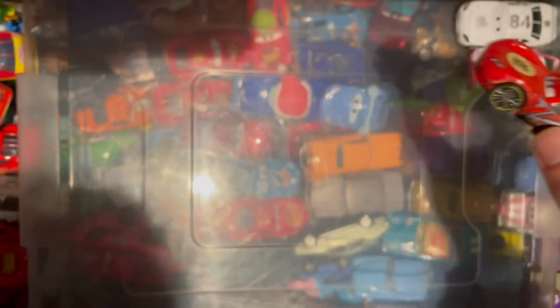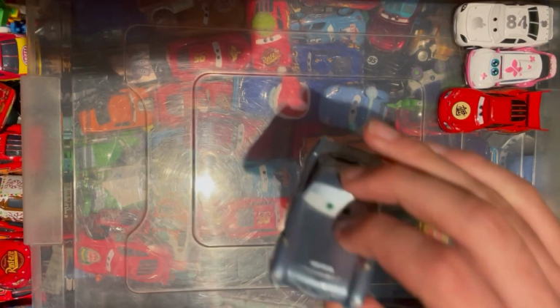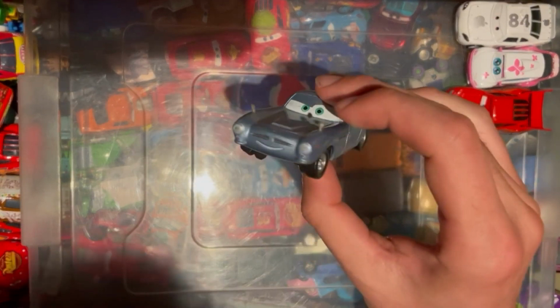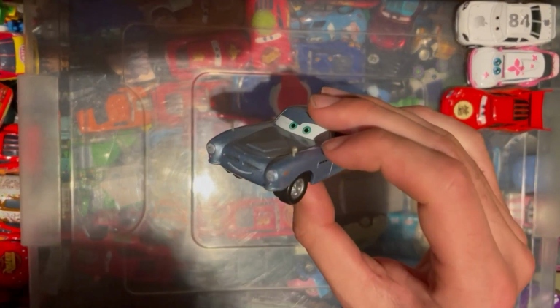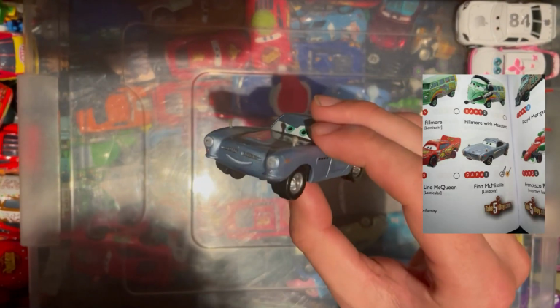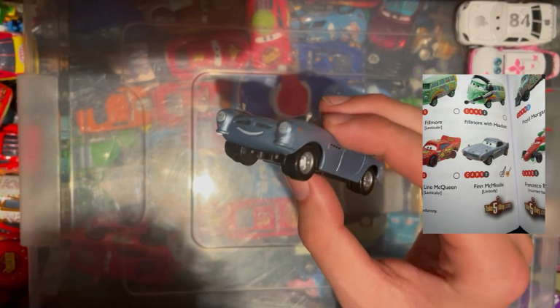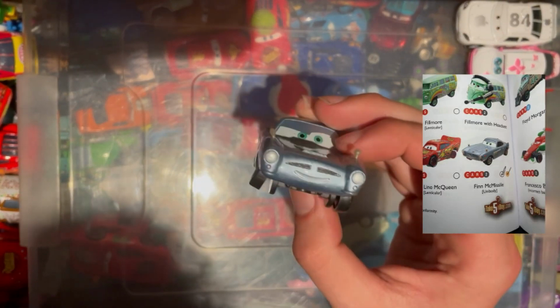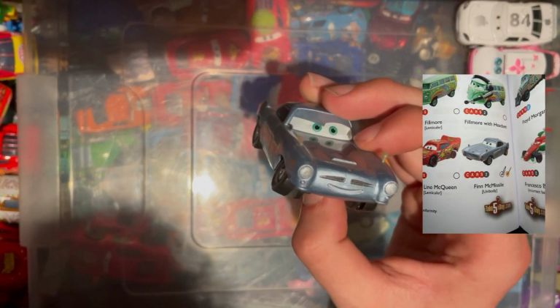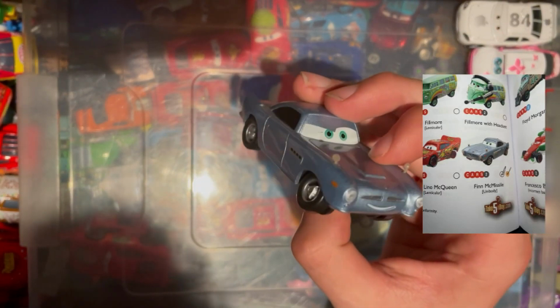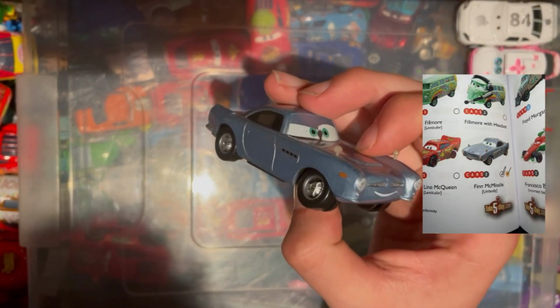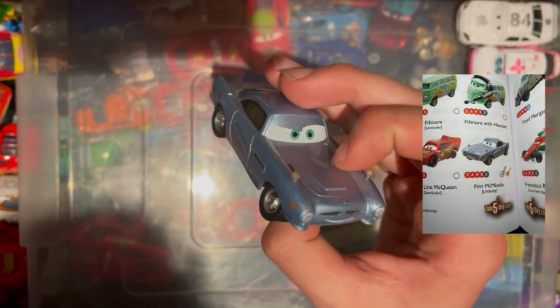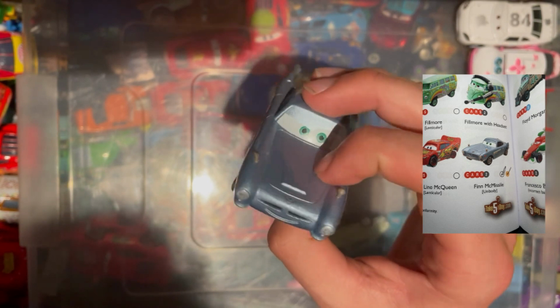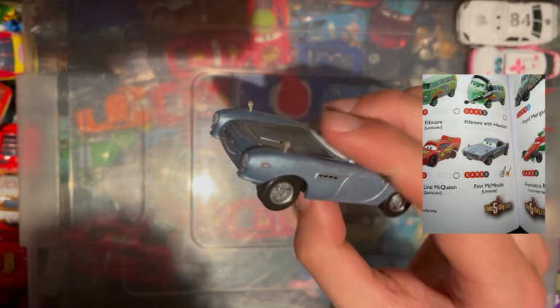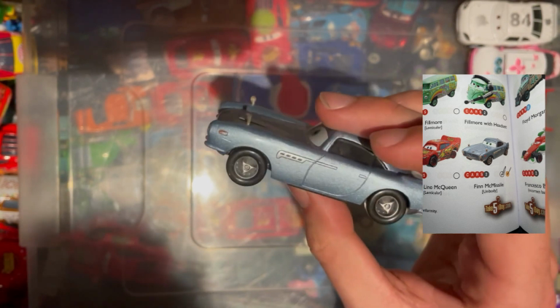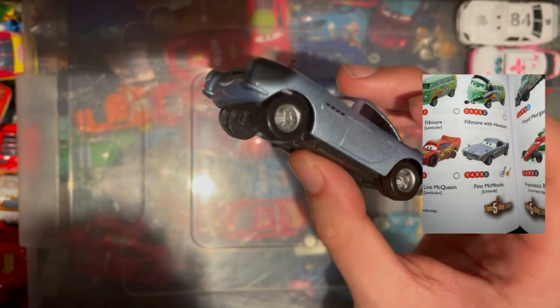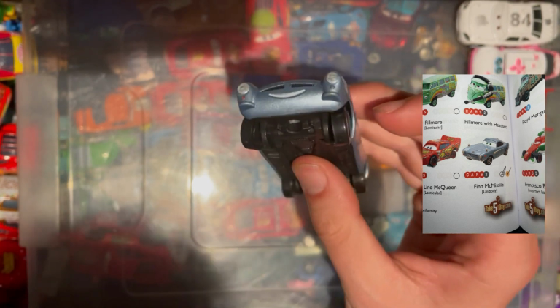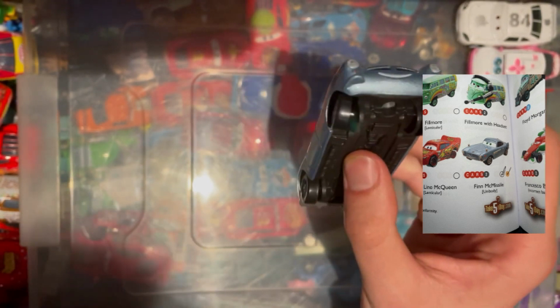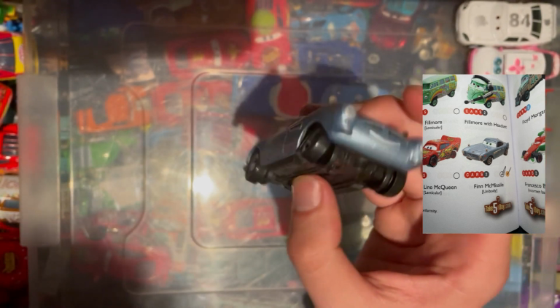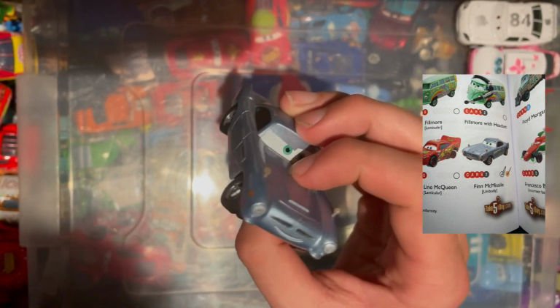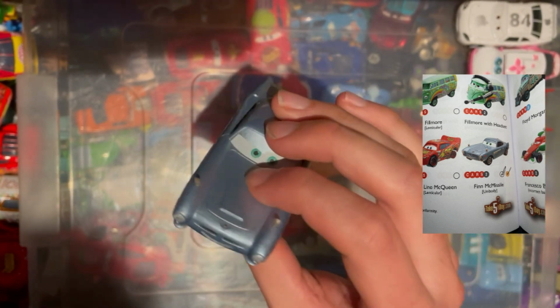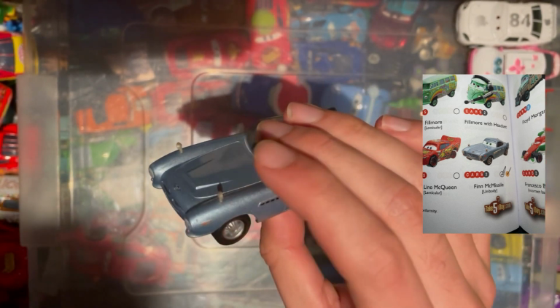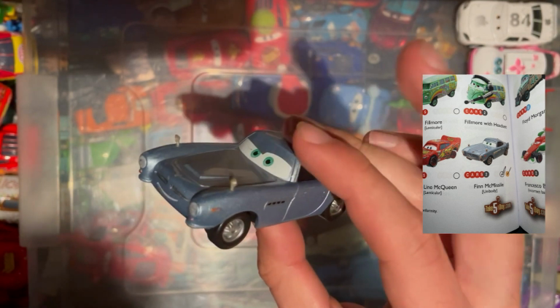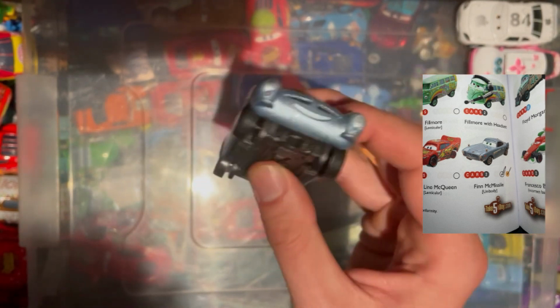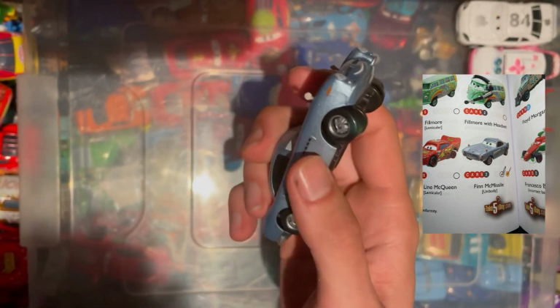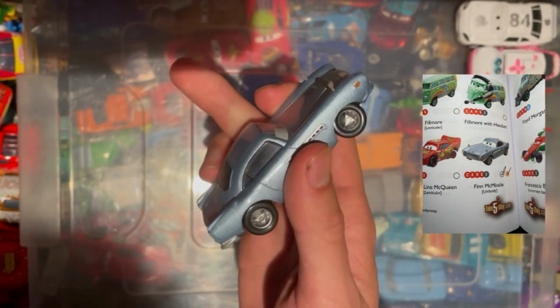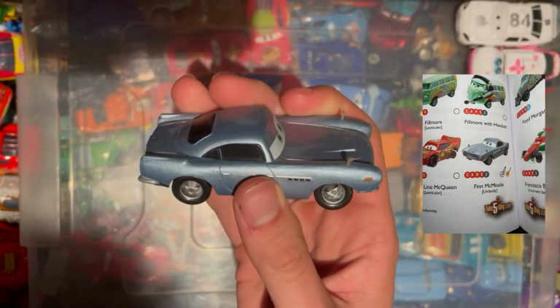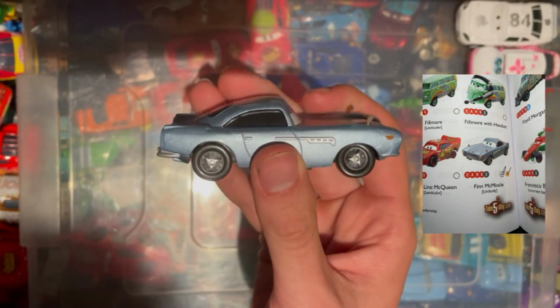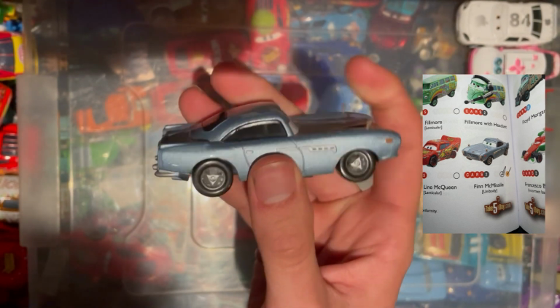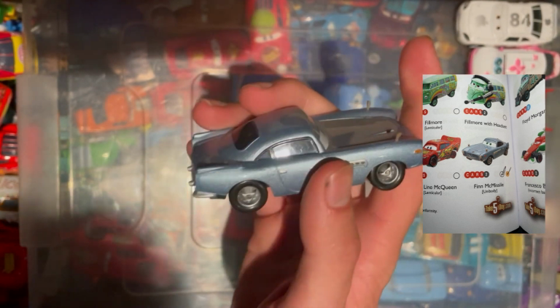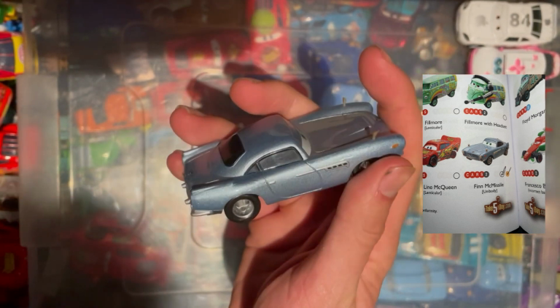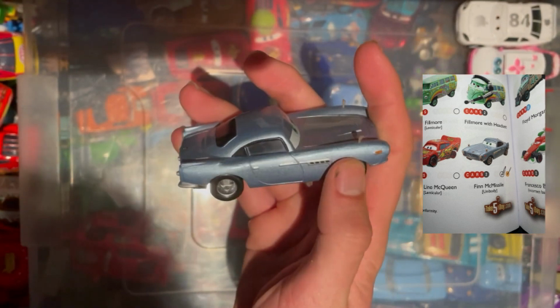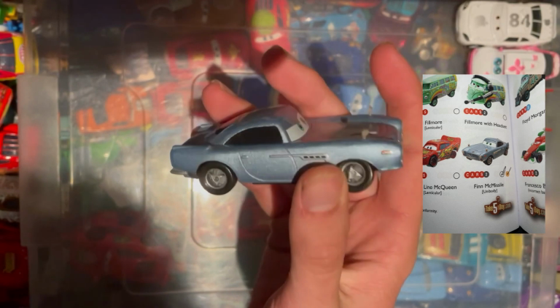We have Finn McMissile as a unibody, in much nicer condition than my previous one, so I'll be swapping them out. Keep an eye on my eBay — link below. These ones are quite a bit bigger, it's quite weird how they've done it, but yeah, a nice Aston Martin to tick off.